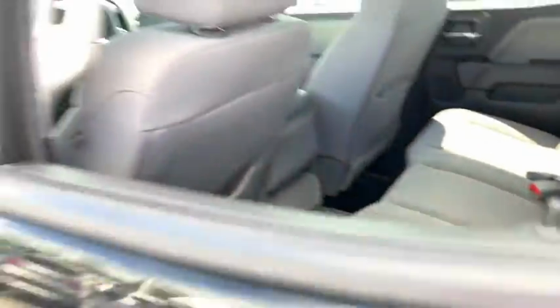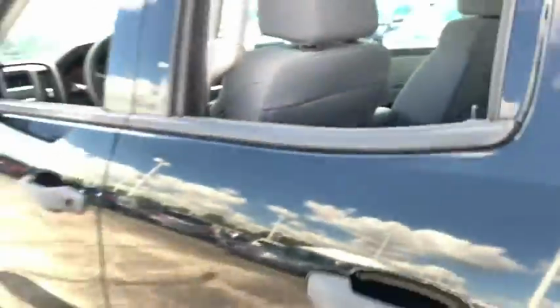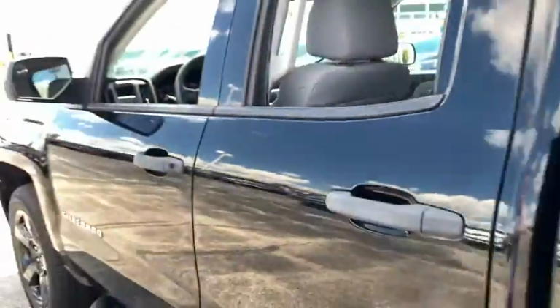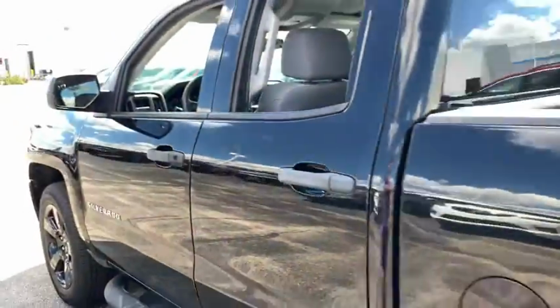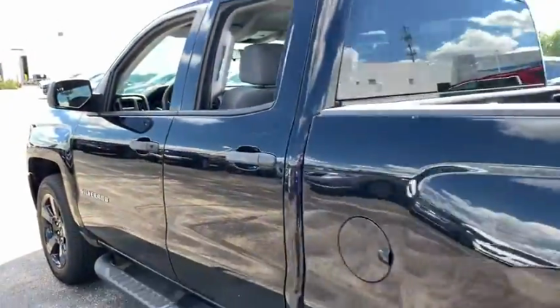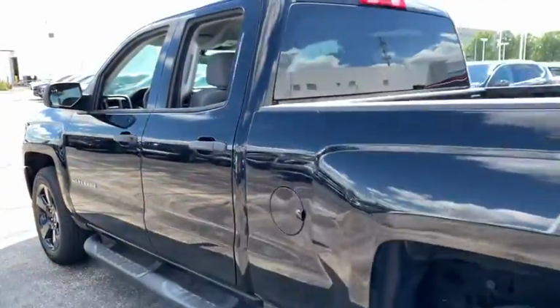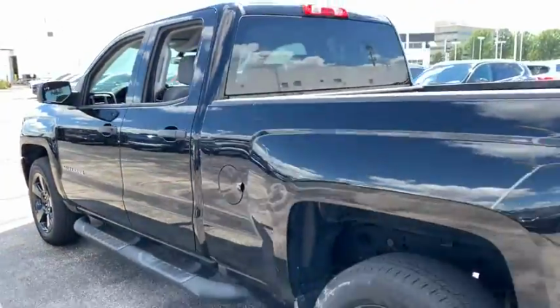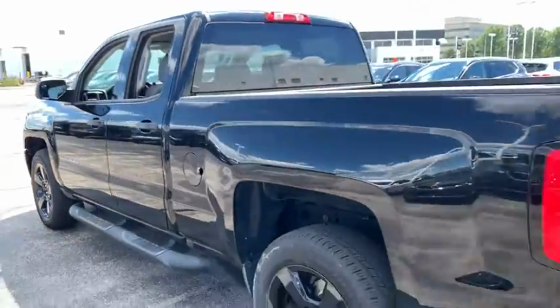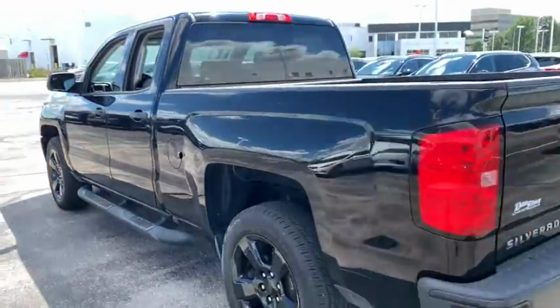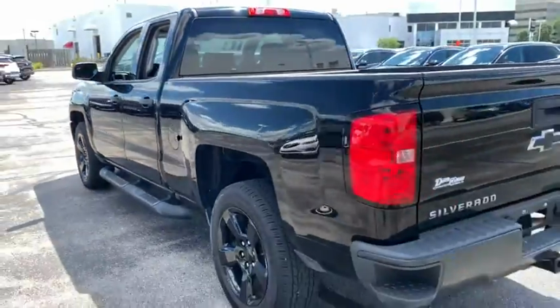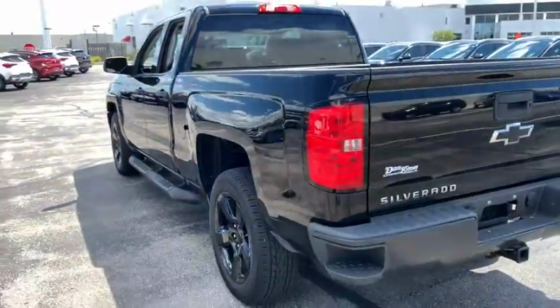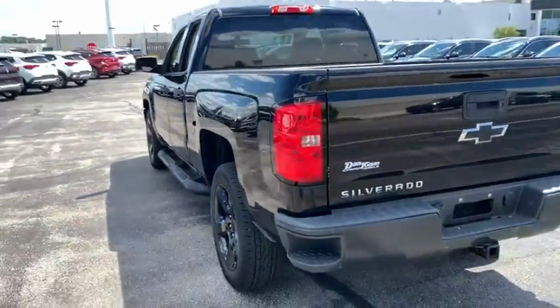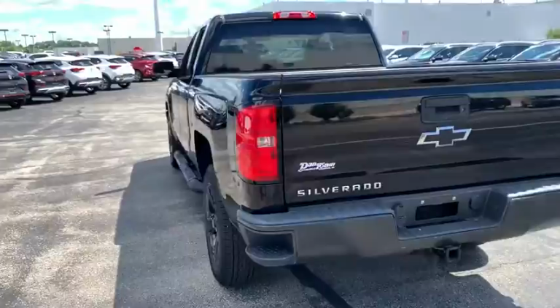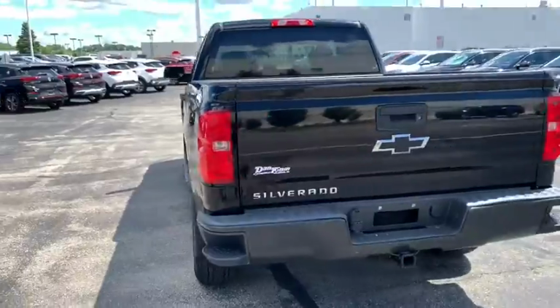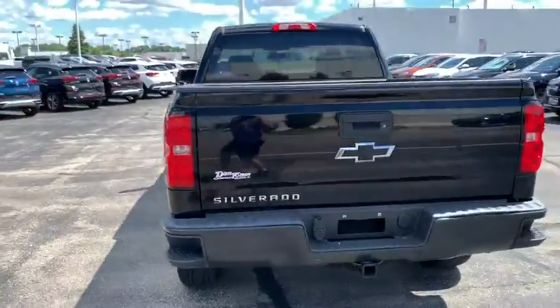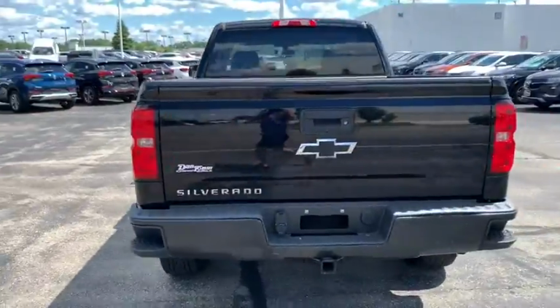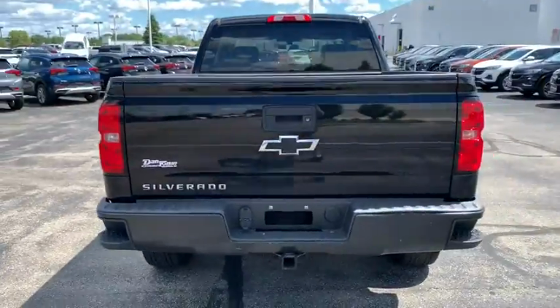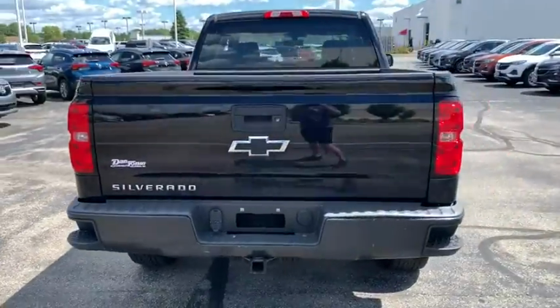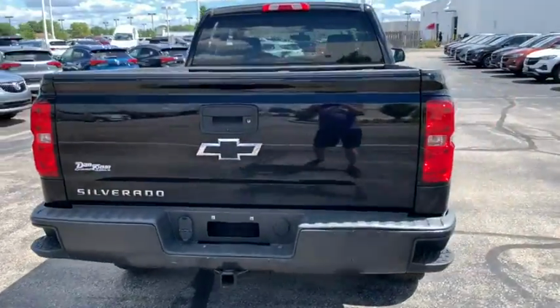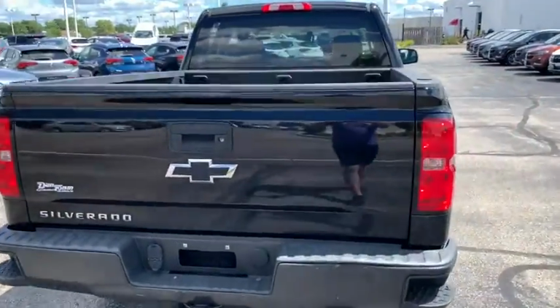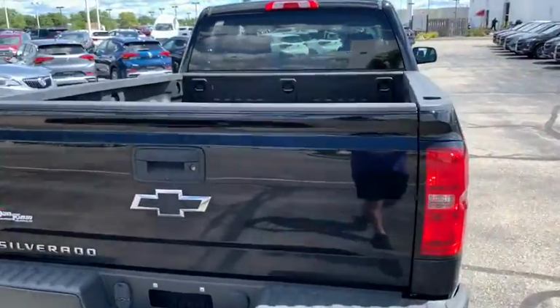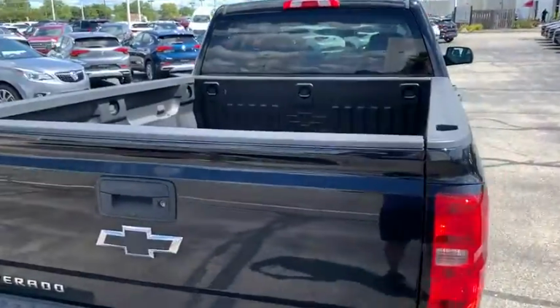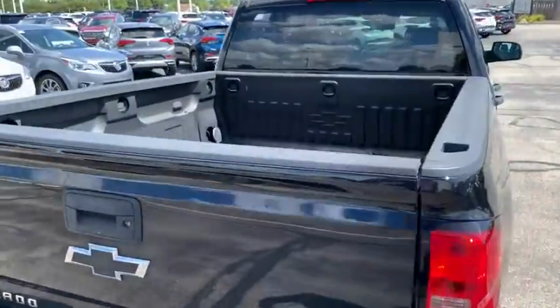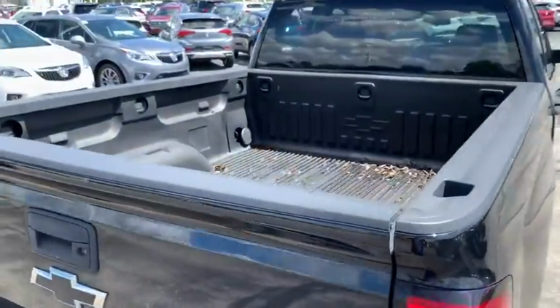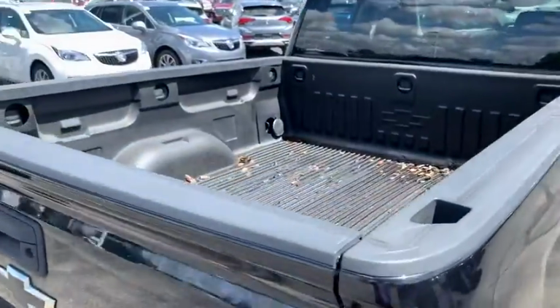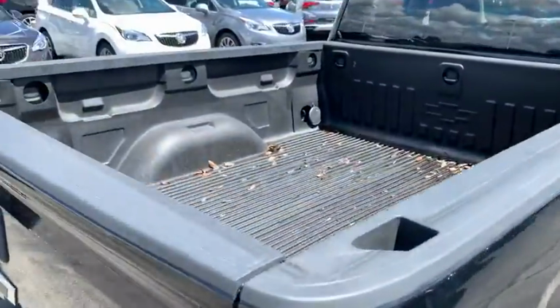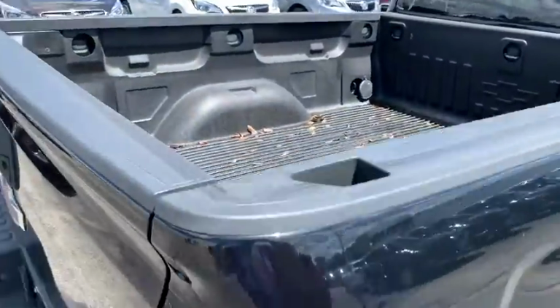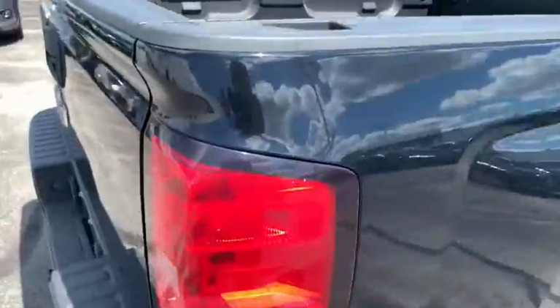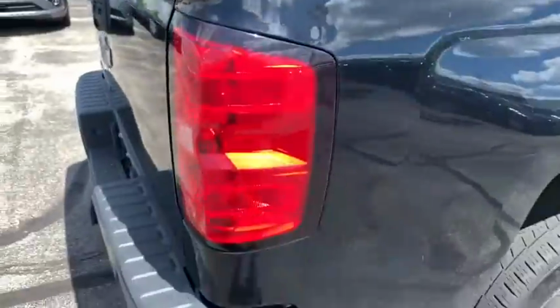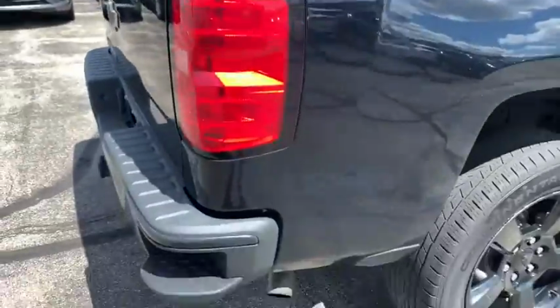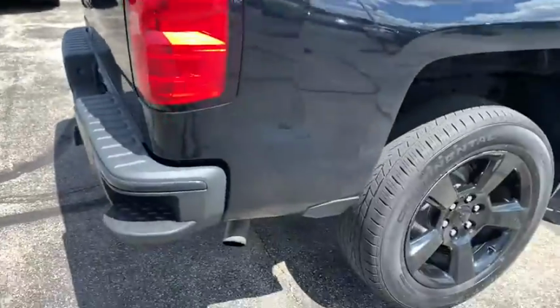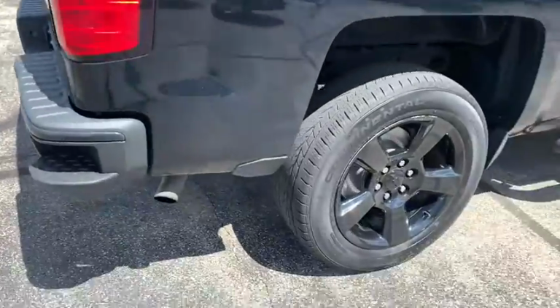Remote keyless entry, front reading lamps, rear view camera, tilt steering wheel, cloth seat trim, passenger vanity mirror, and tinted glass.